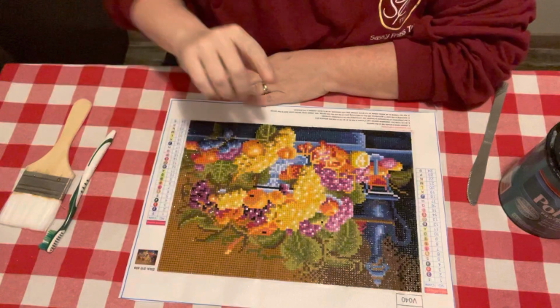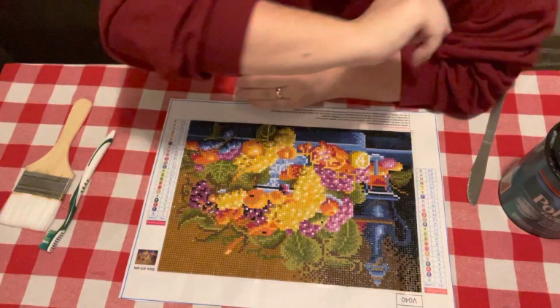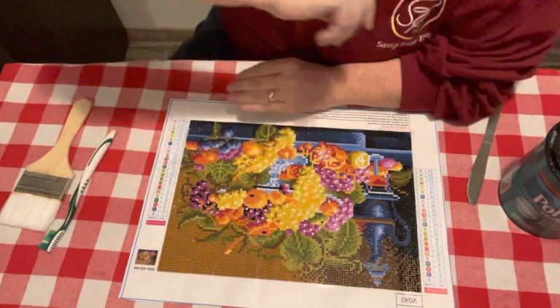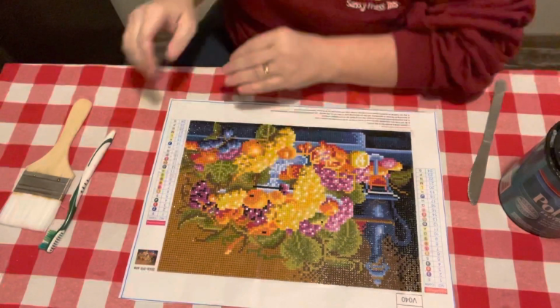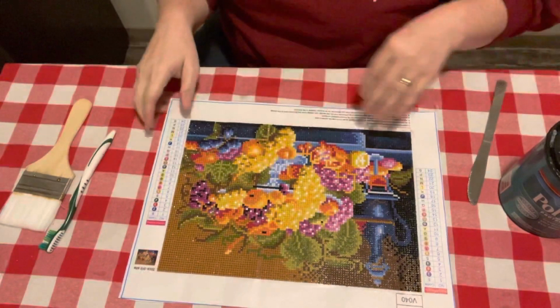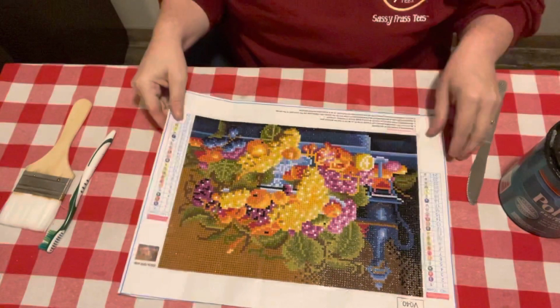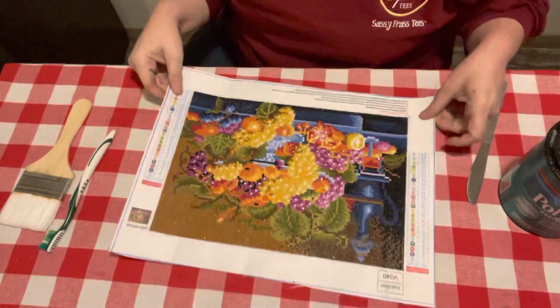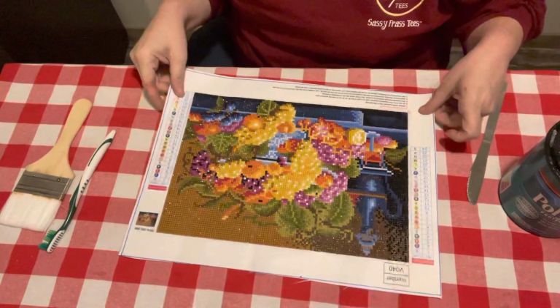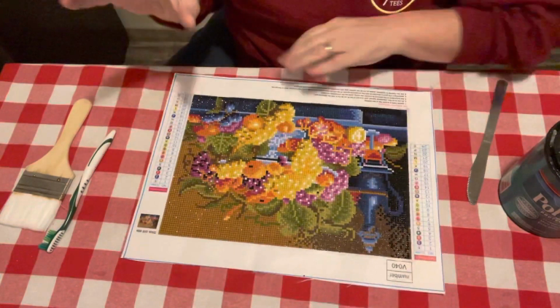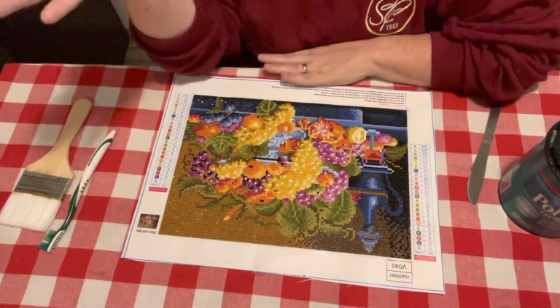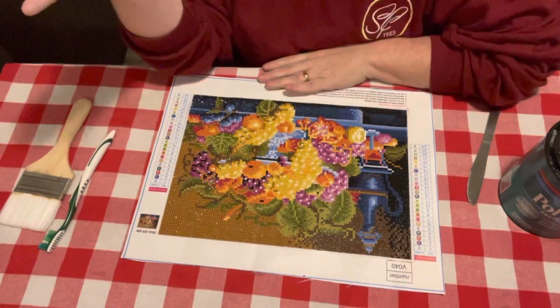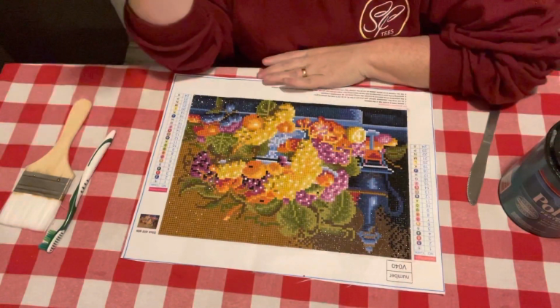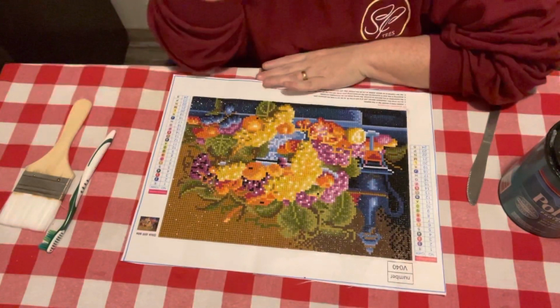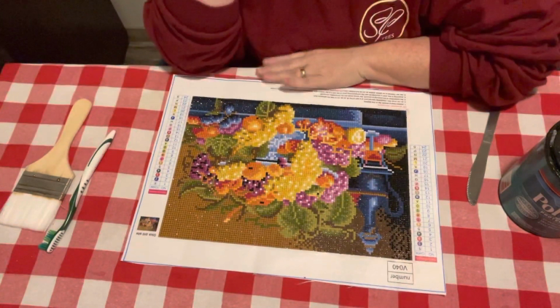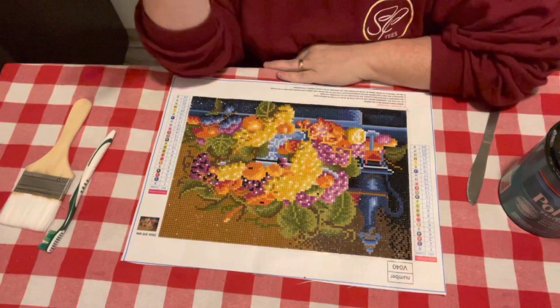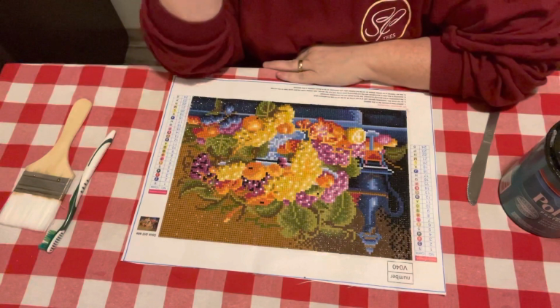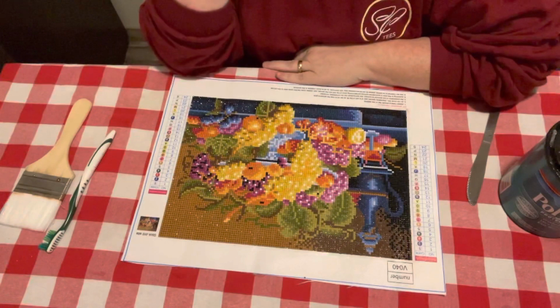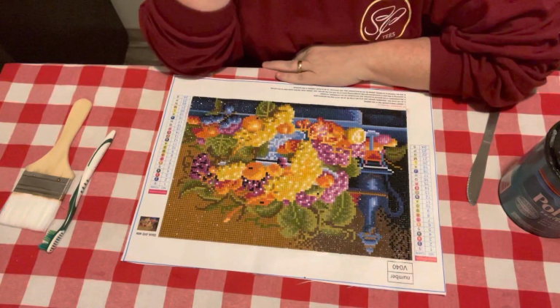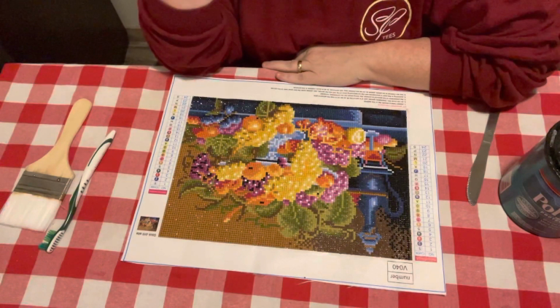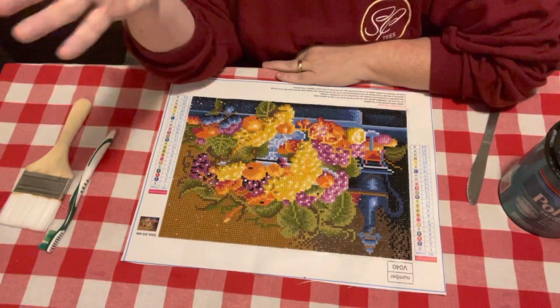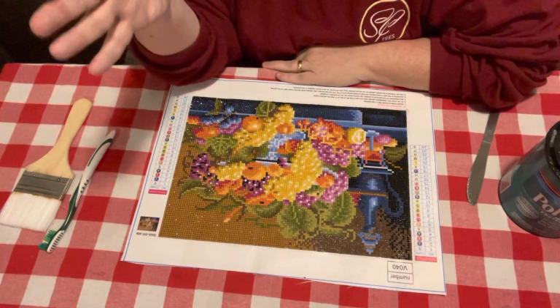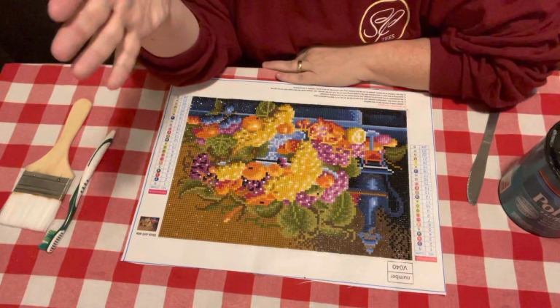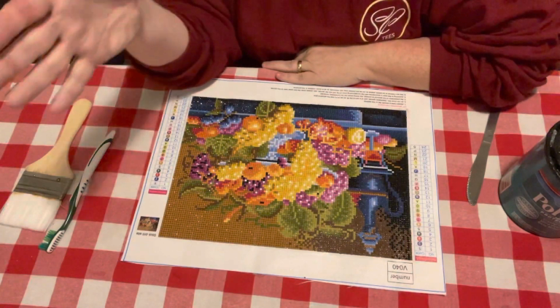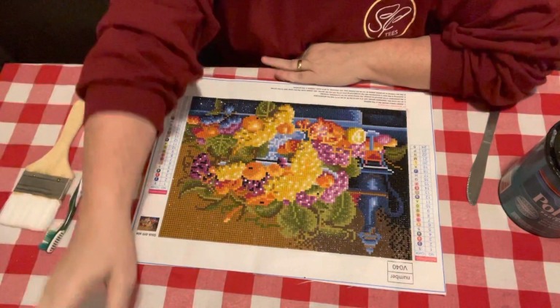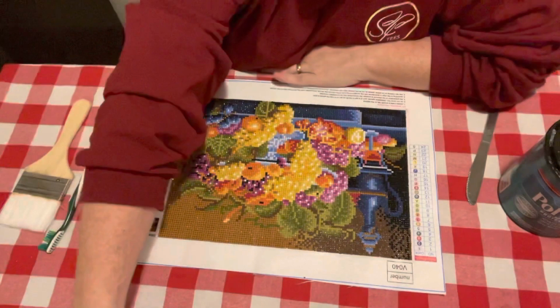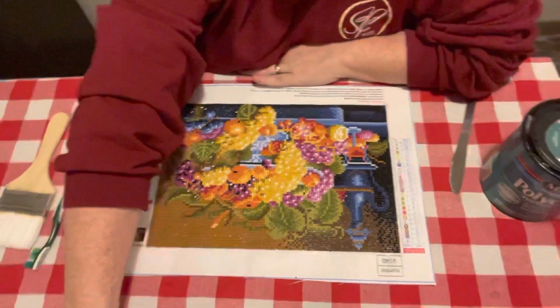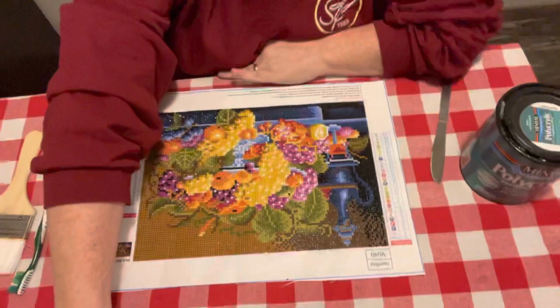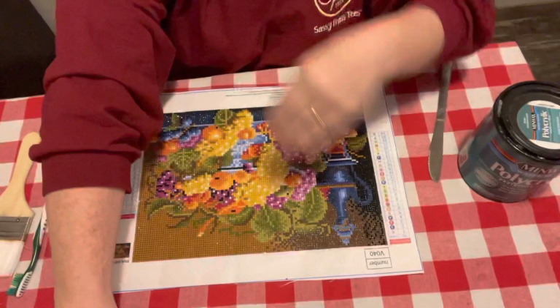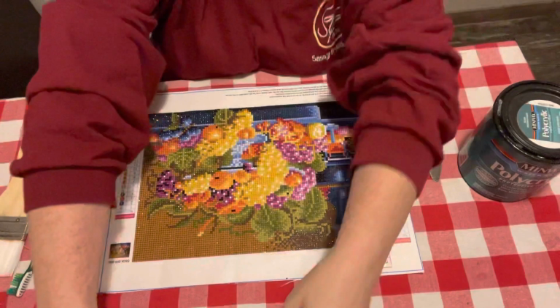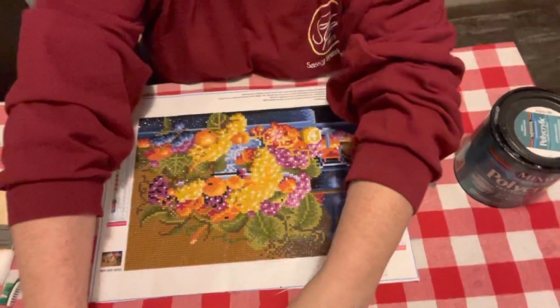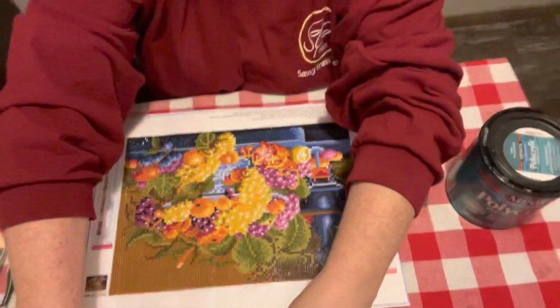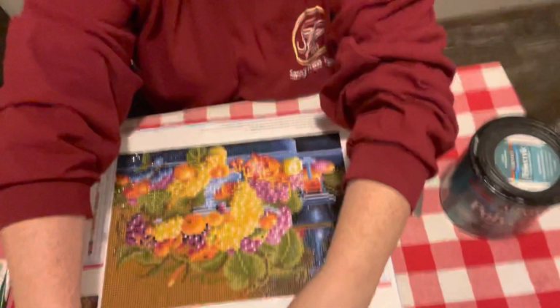Hey everybody, it's Diamond Grandma and I am sitting at my kitchen table. I am fixing to show y'all how I seal my diamond paint.